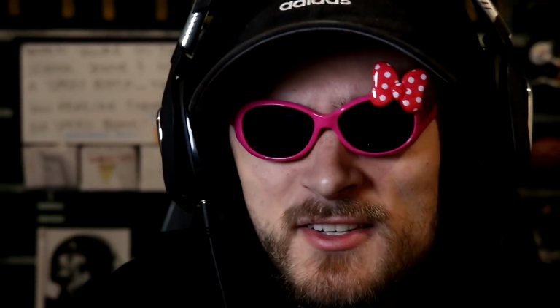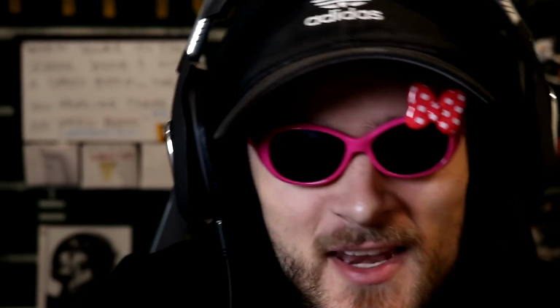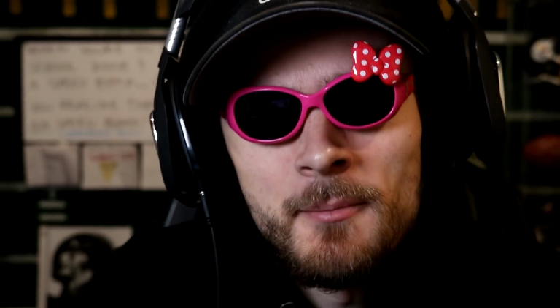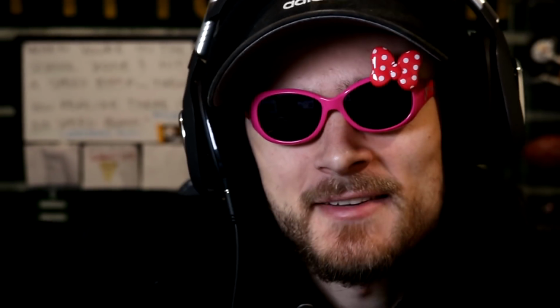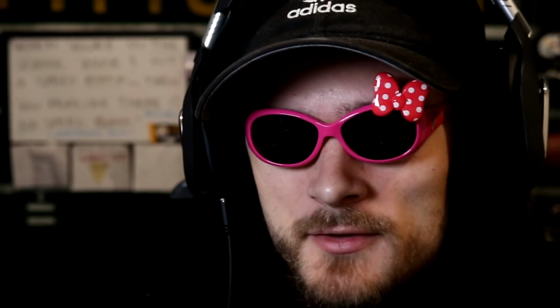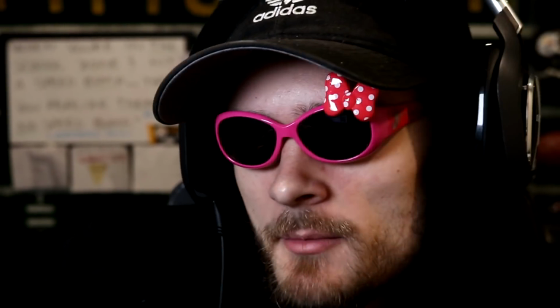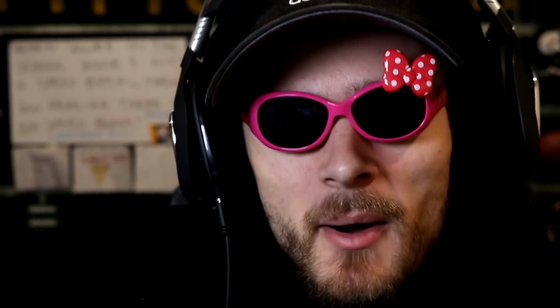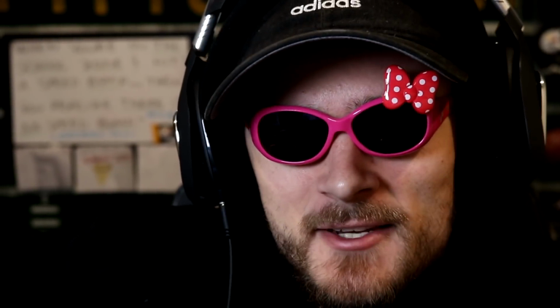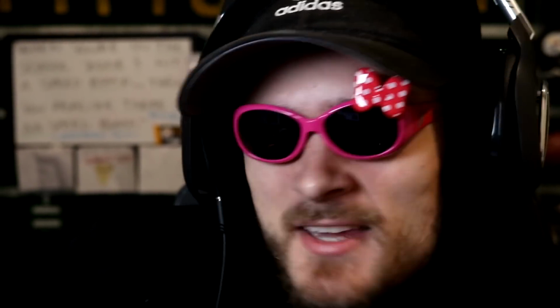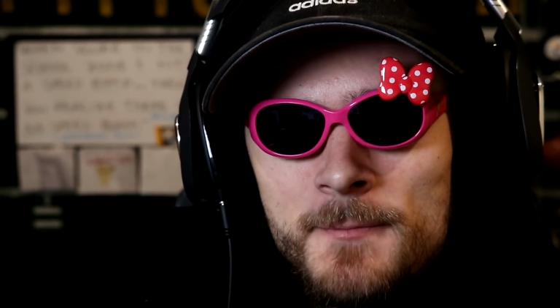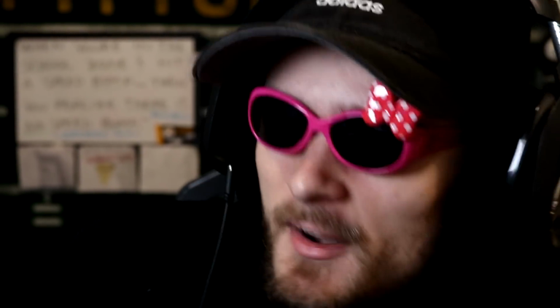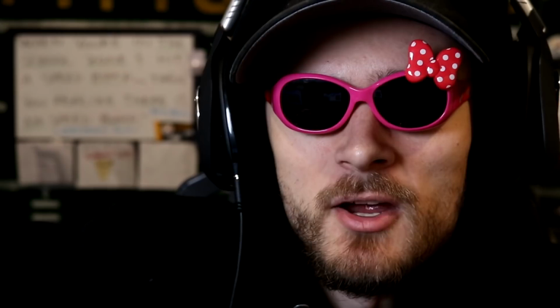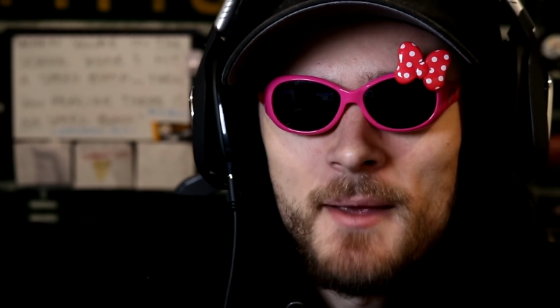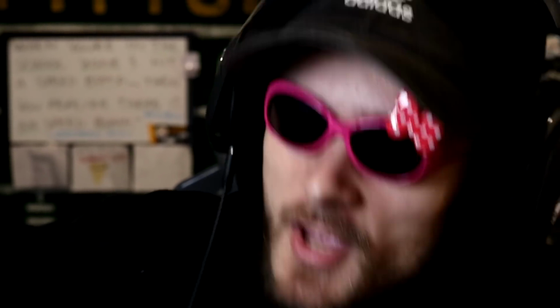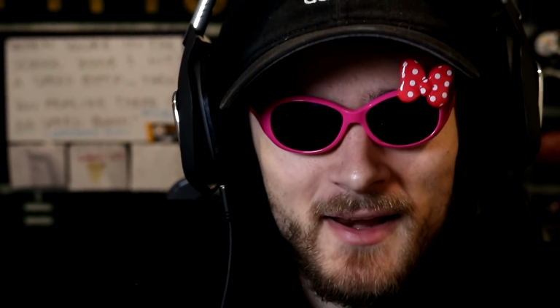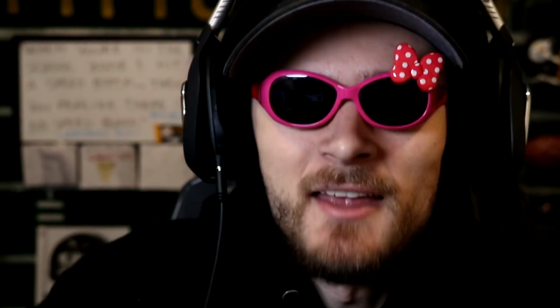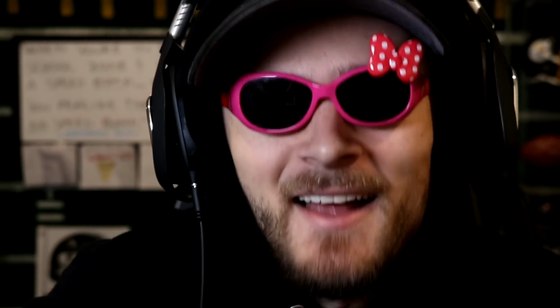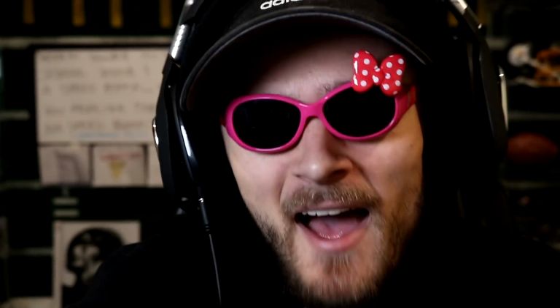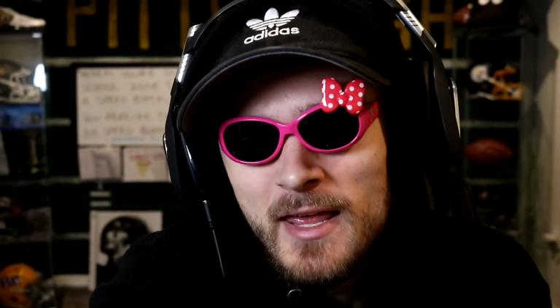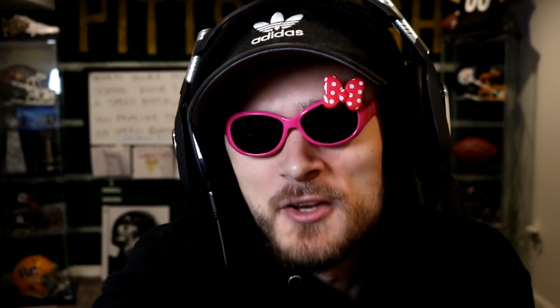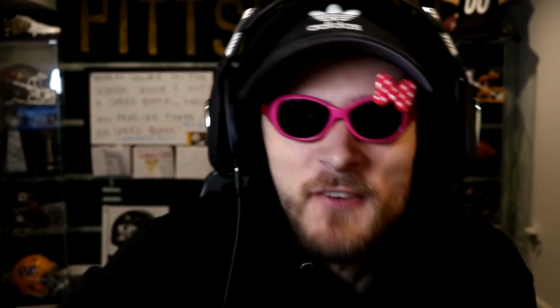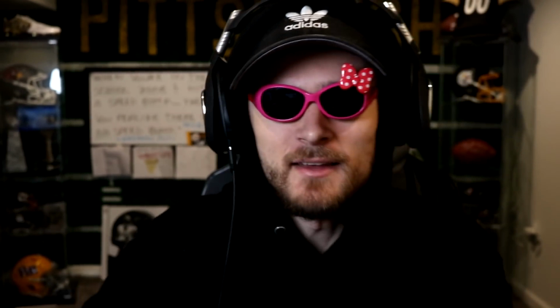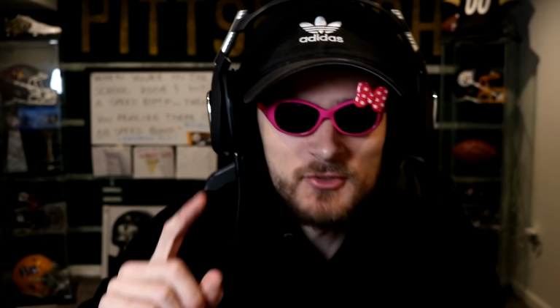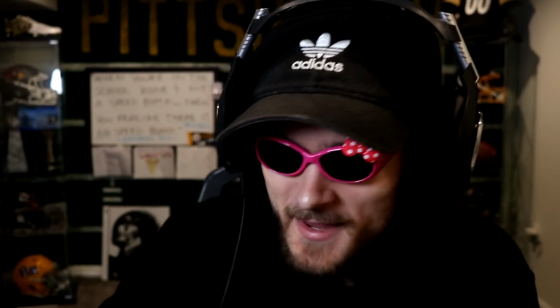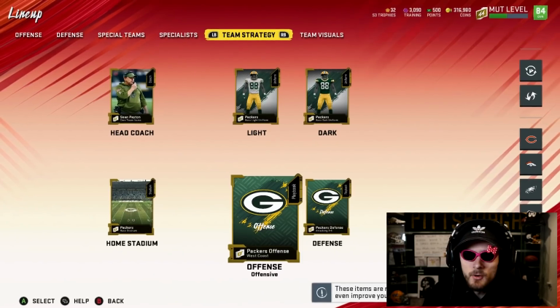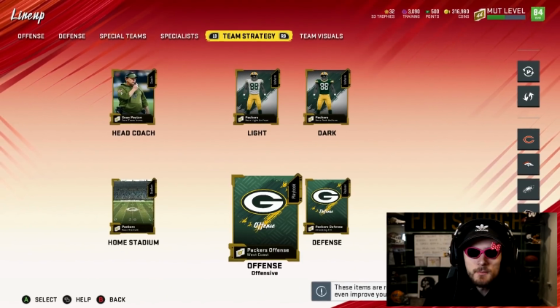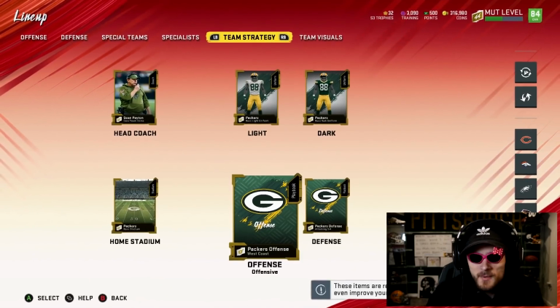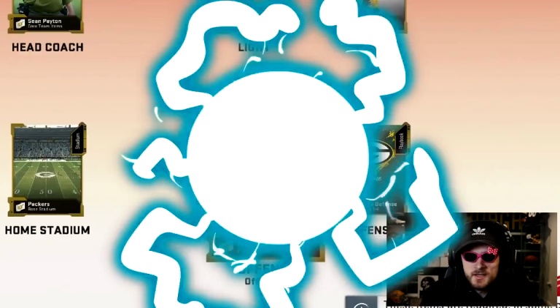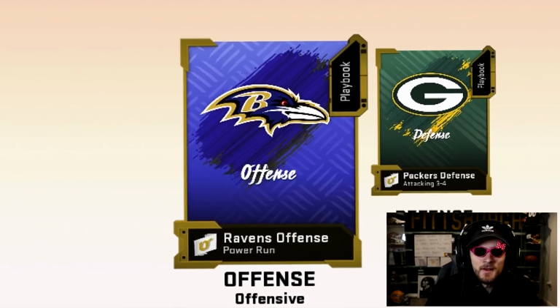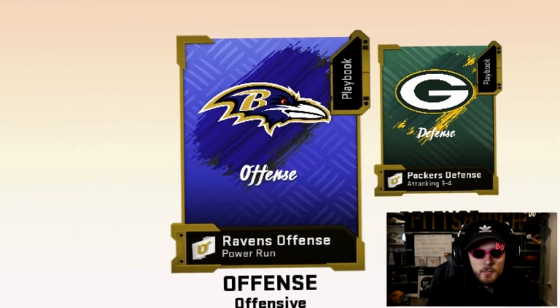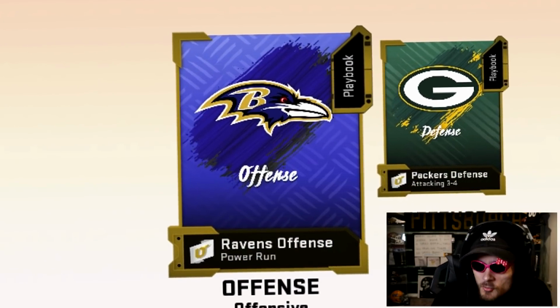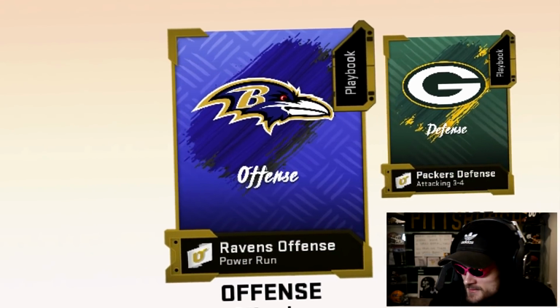Why is this so significant, you might ask? Well, it's quite simple. Everybody does it except for me. And if you want to be good at the game, you got to practice and you got to have a playbook, which I finally think I'm starting to get. The playbook that we're going to be equipping is going to be none other than the Baltimore Ravens.